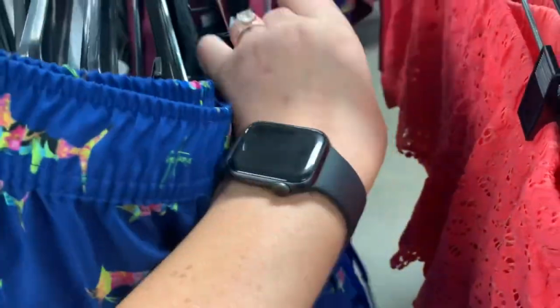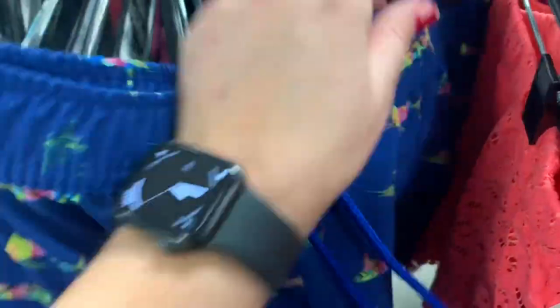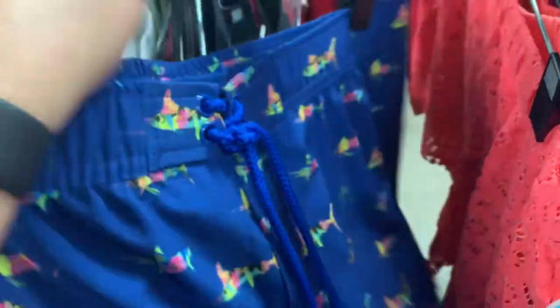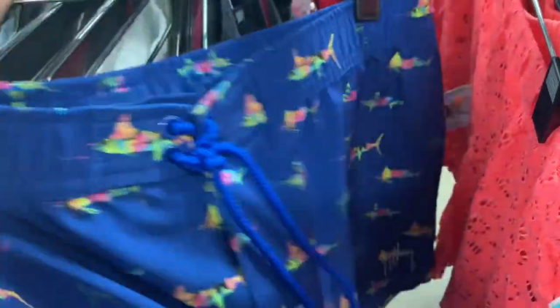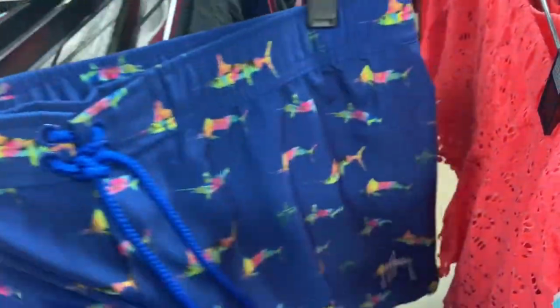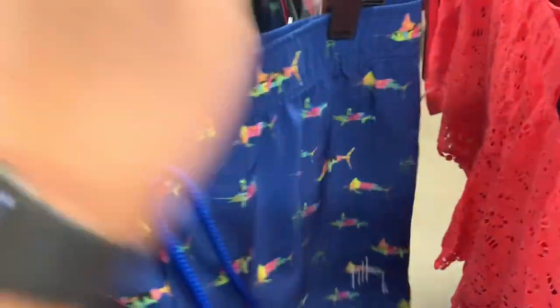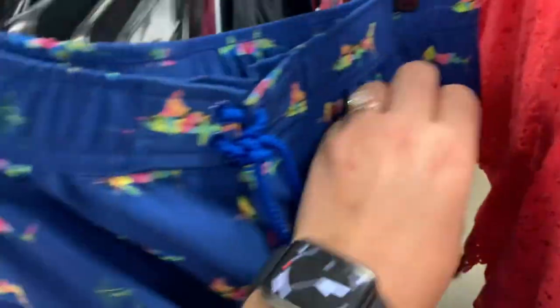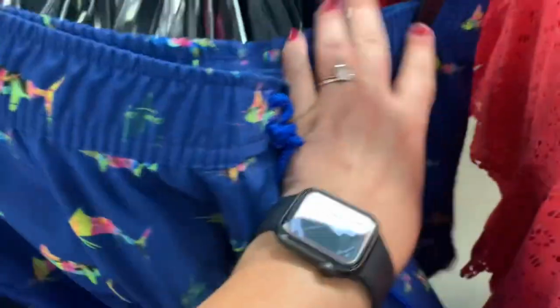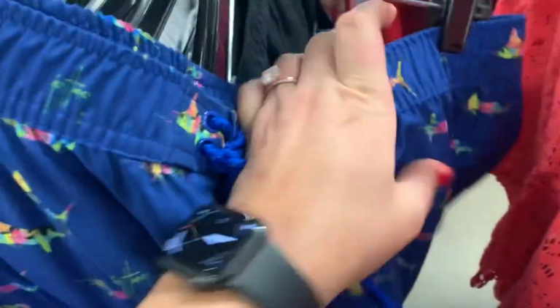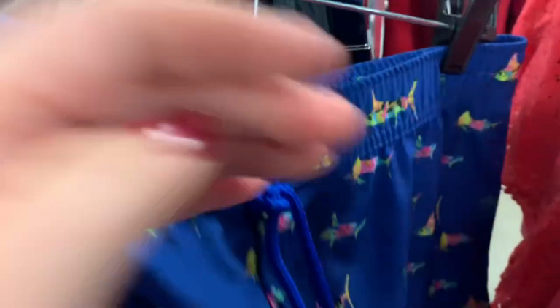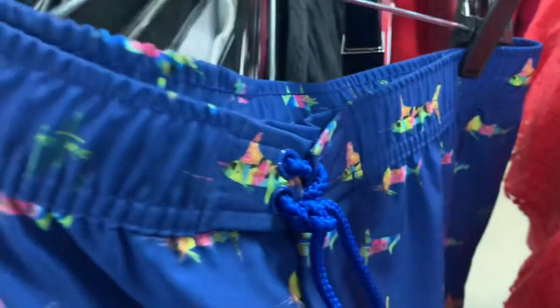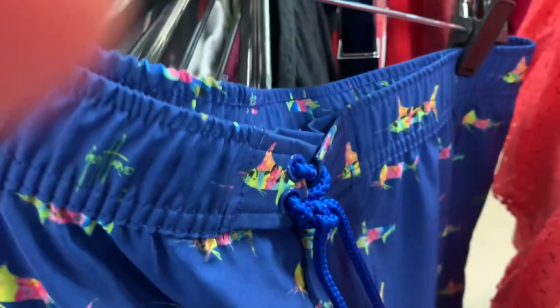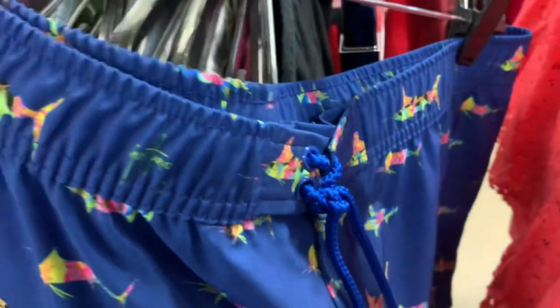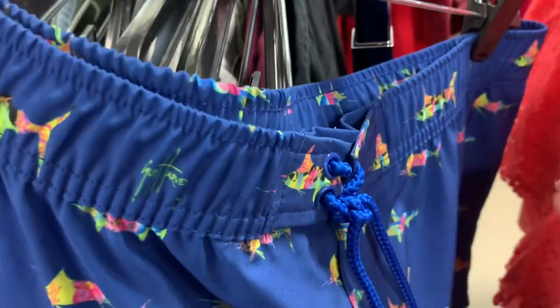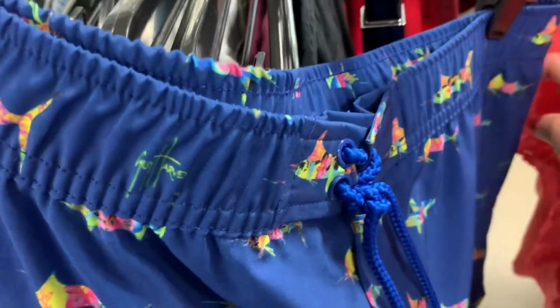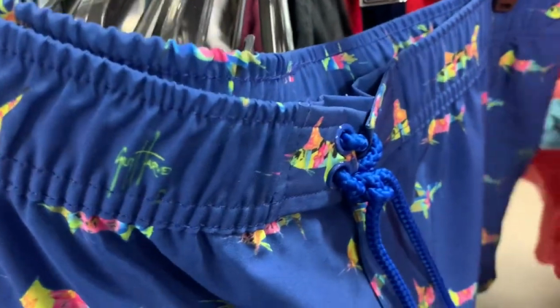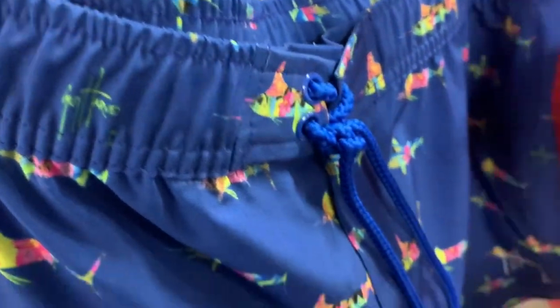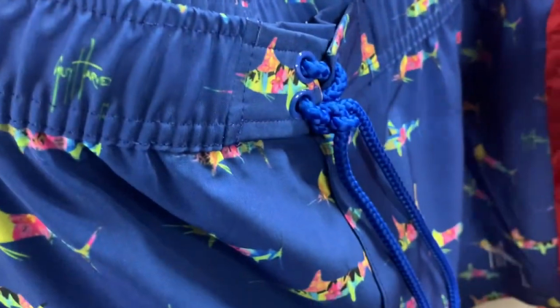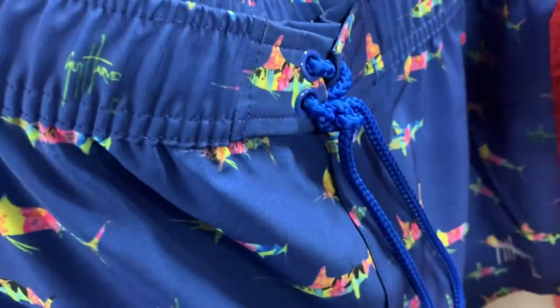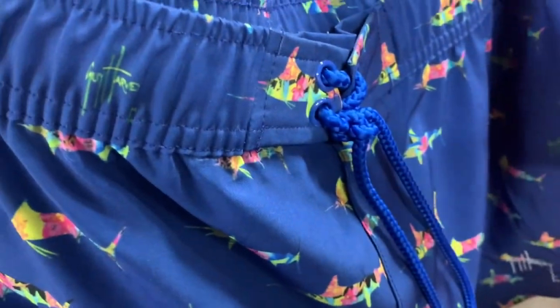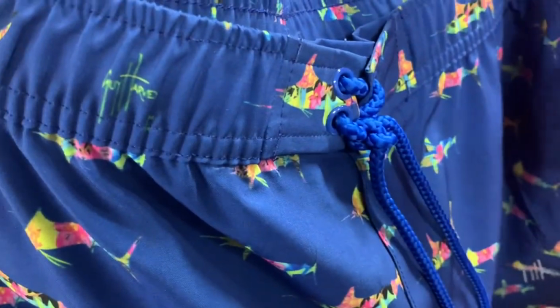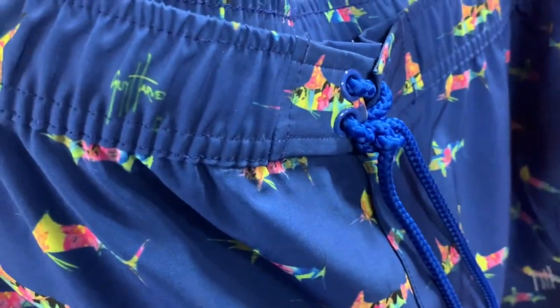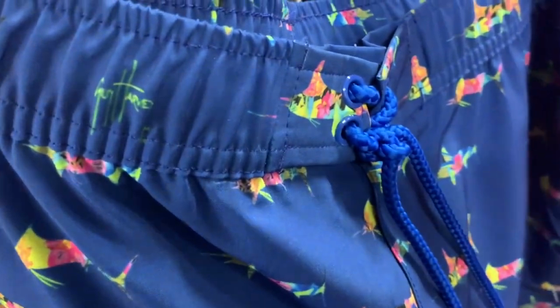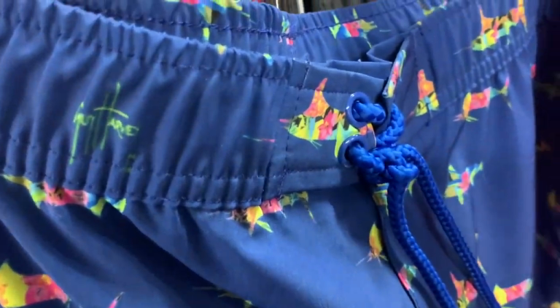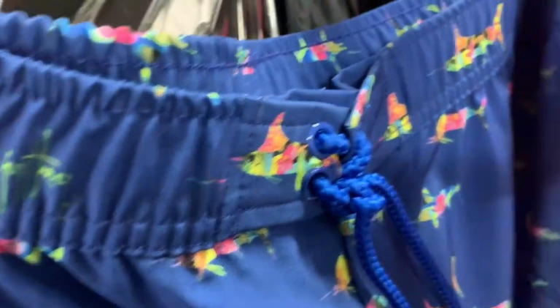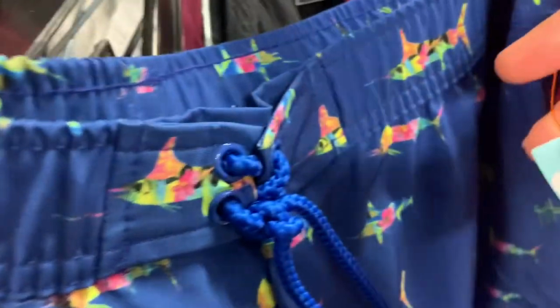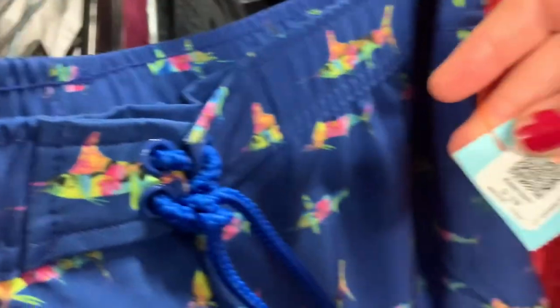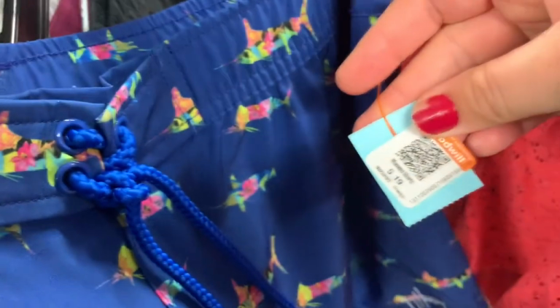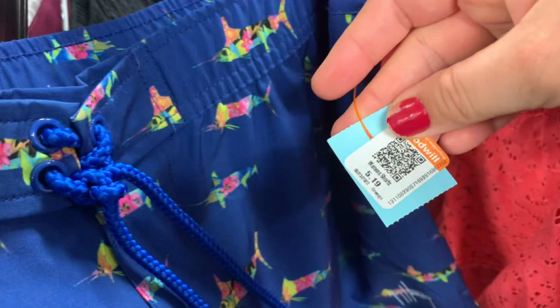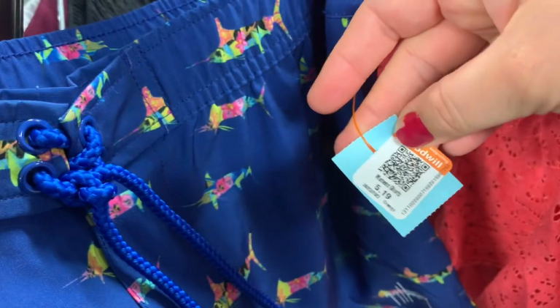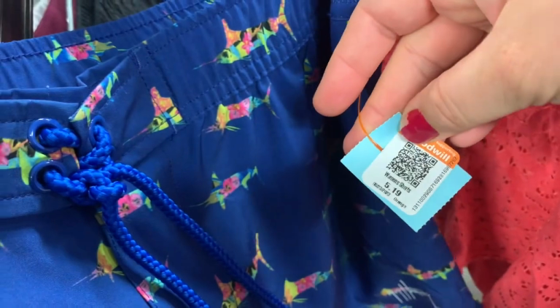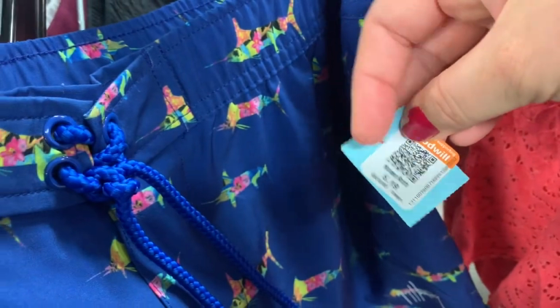I picked up these Guy Harvey women's swim shorts for $5.19, and I'm about to list them on eBay for around $12, so that was a good deal.